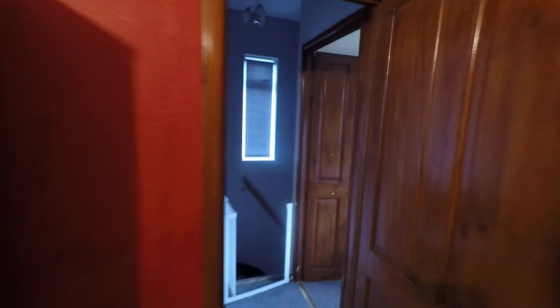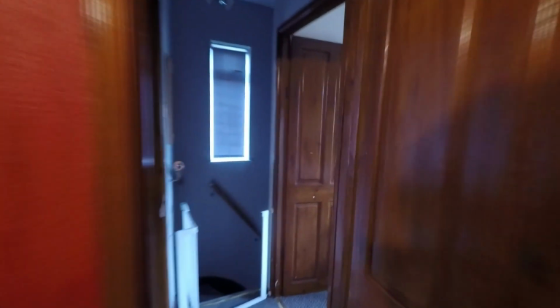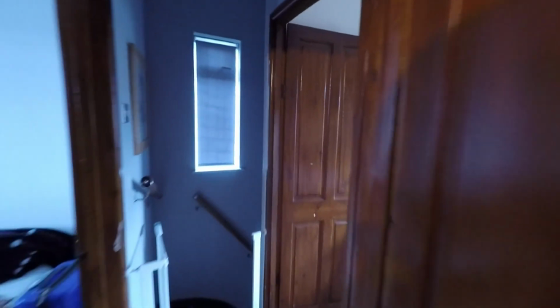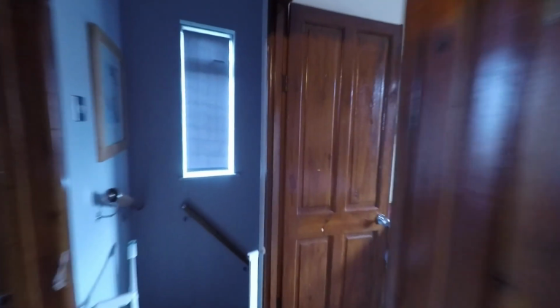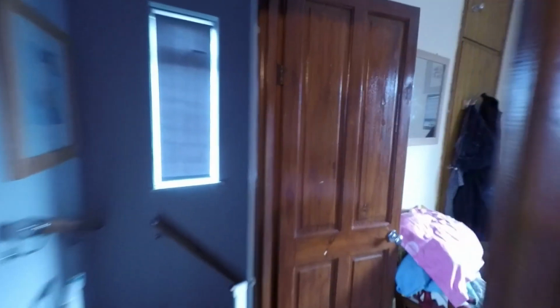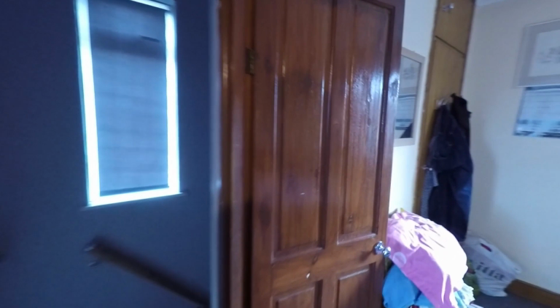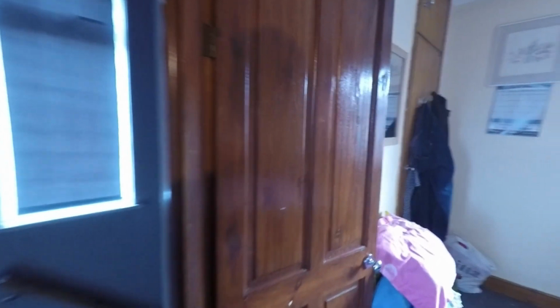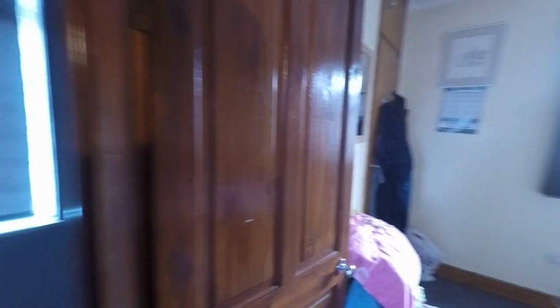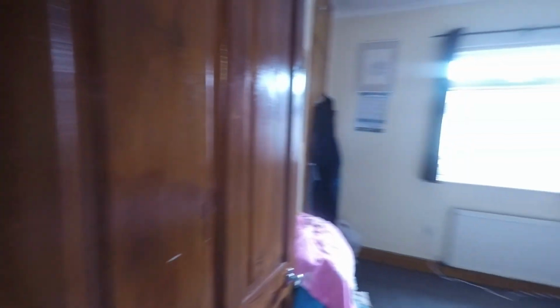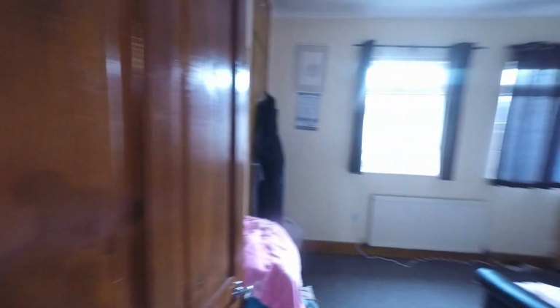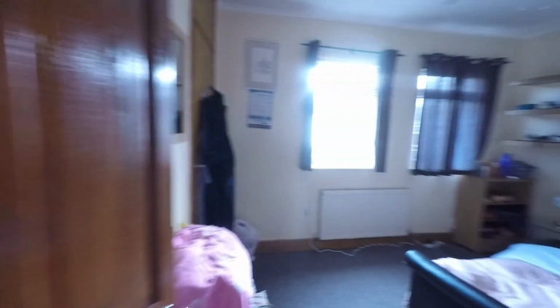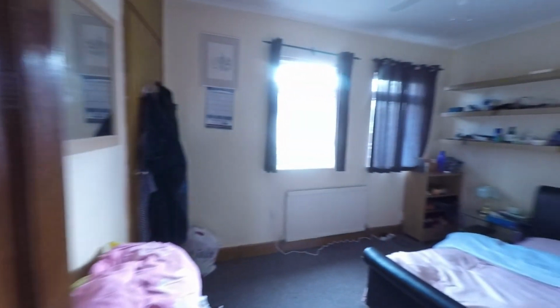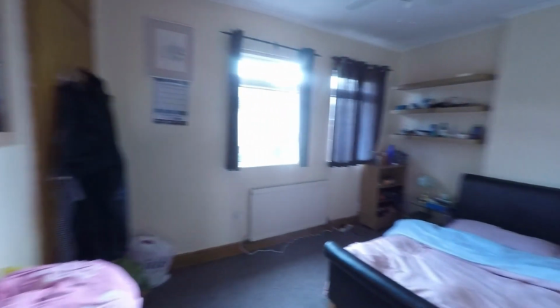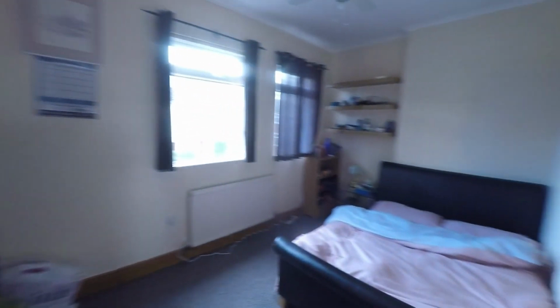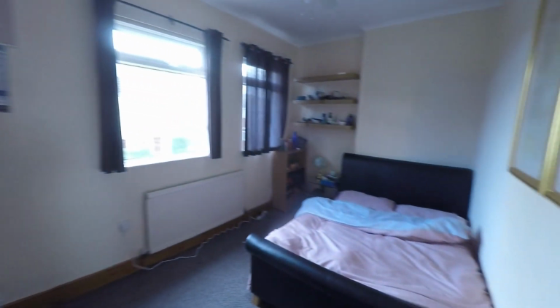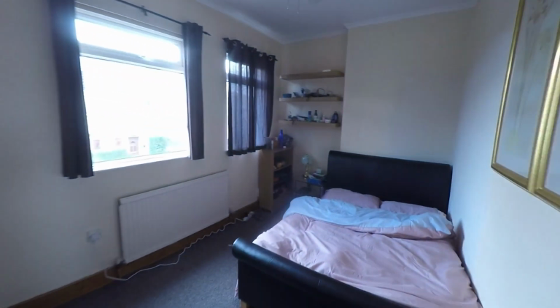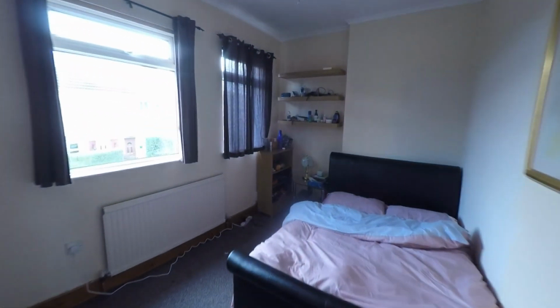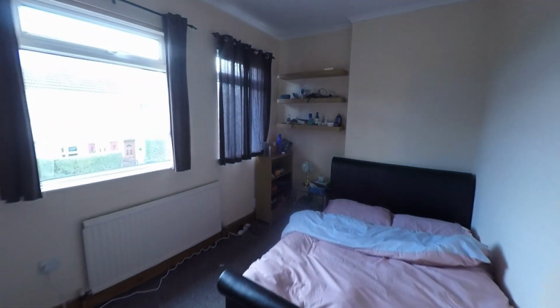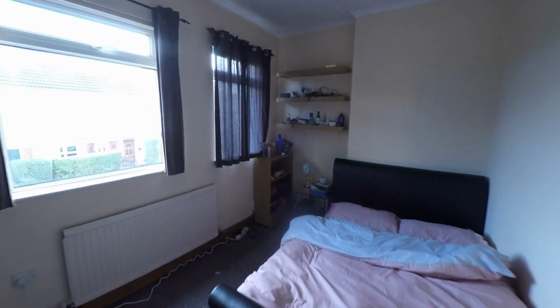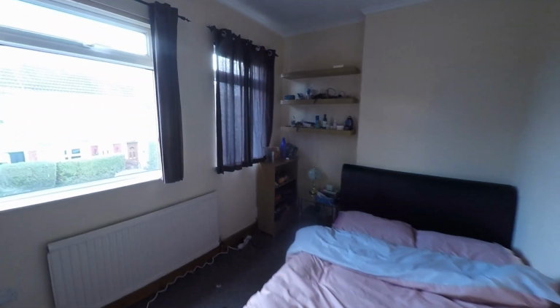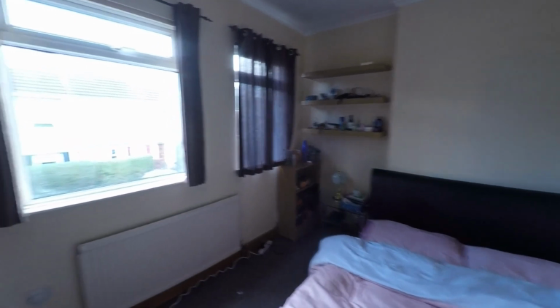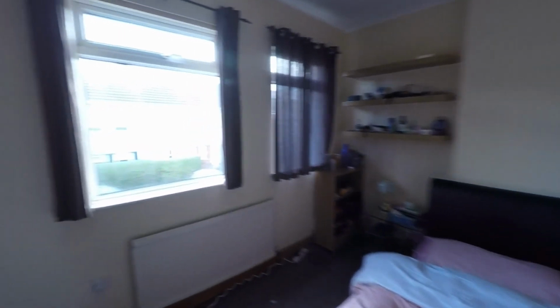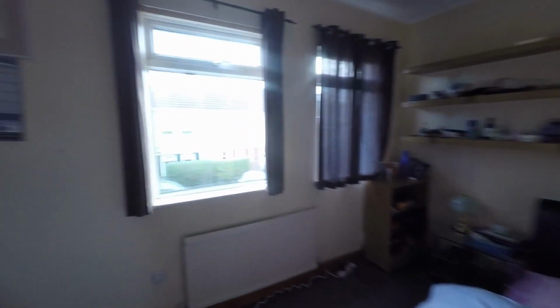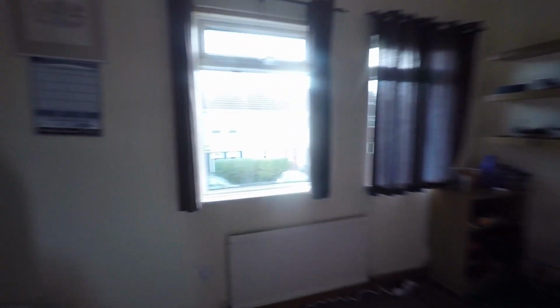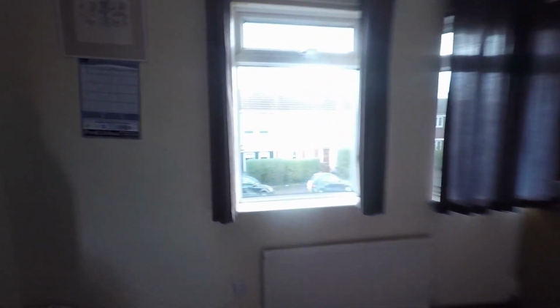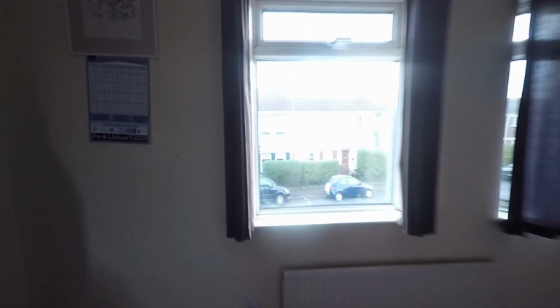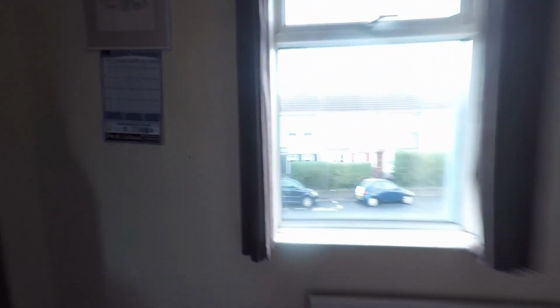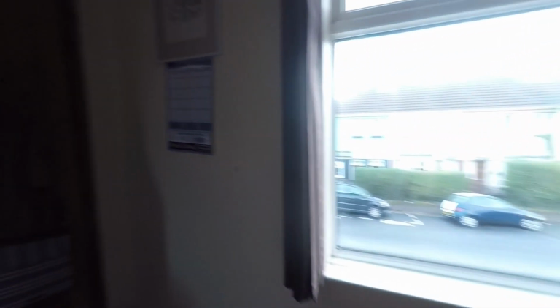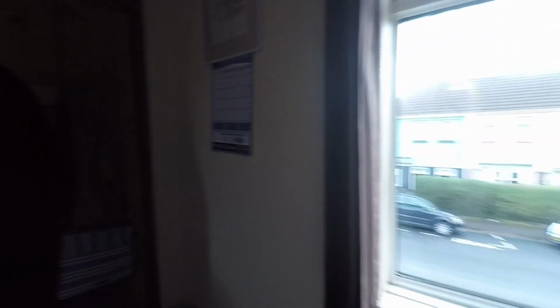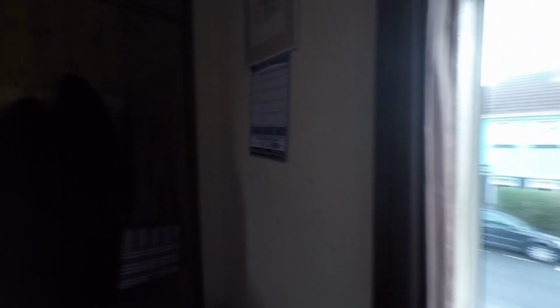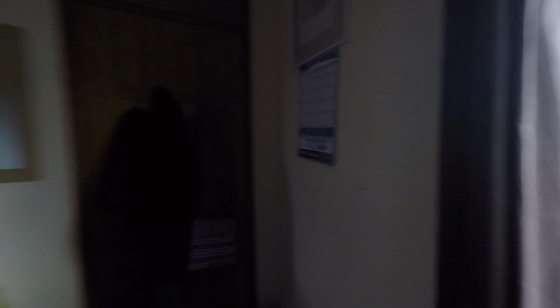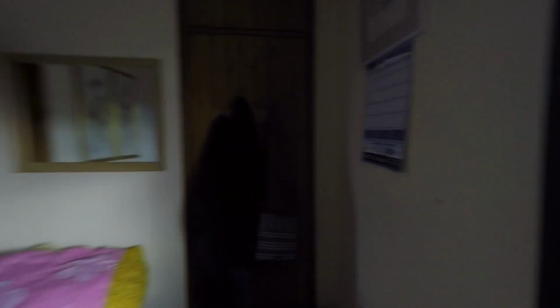Last but certainly not least we have bedroom one — another very comfortable double, and this time we have the added benefit of some built-in storage here just to the corner of the room.